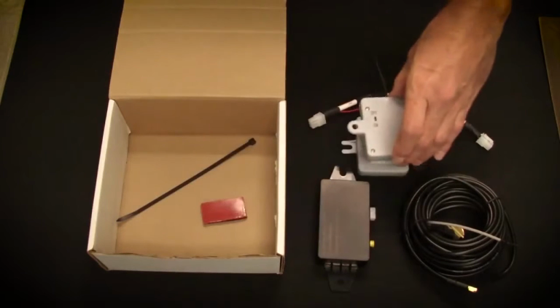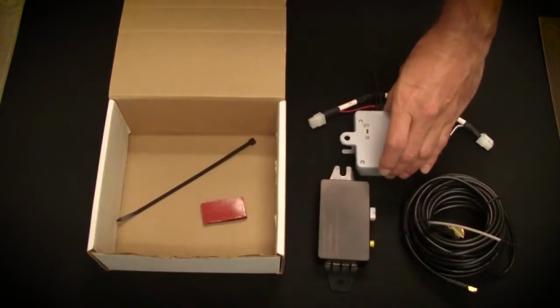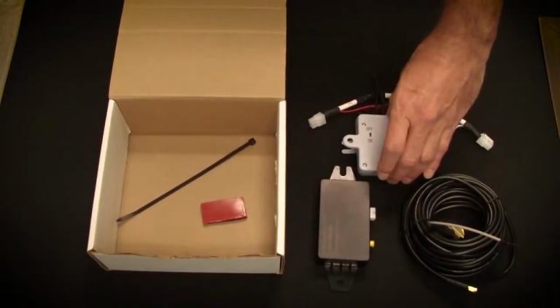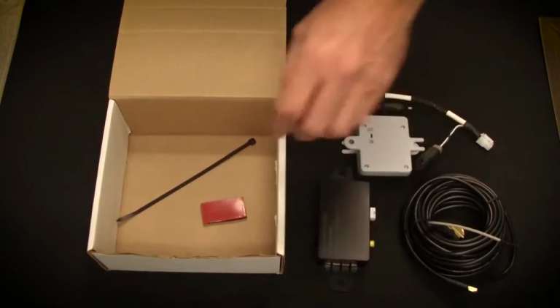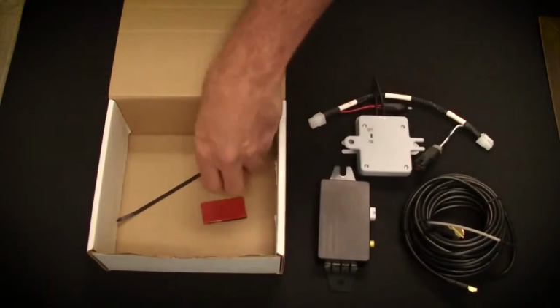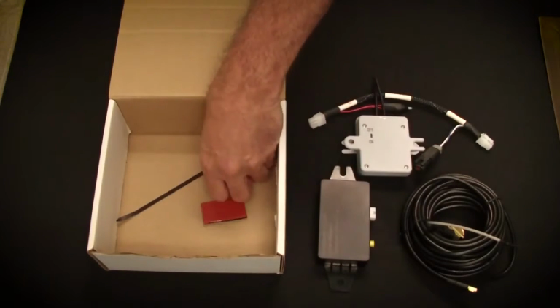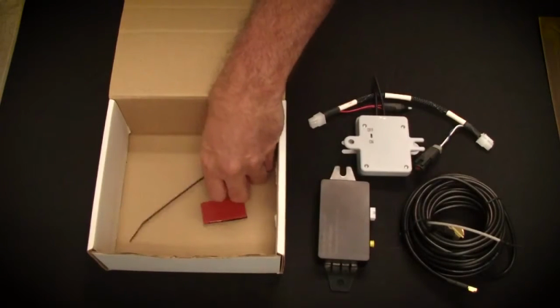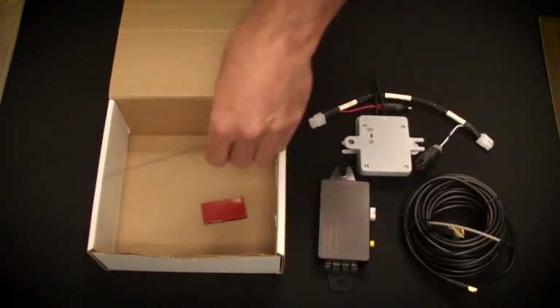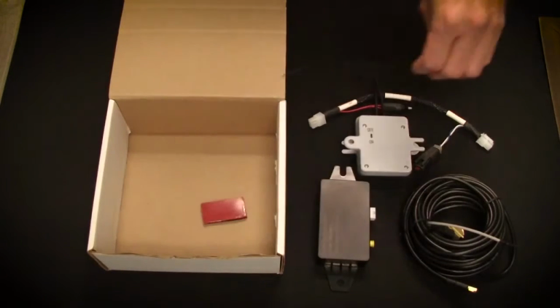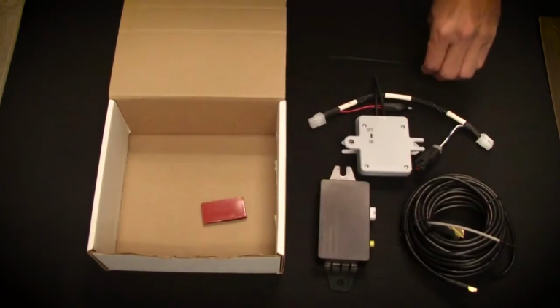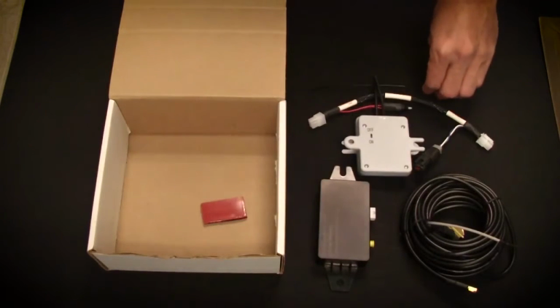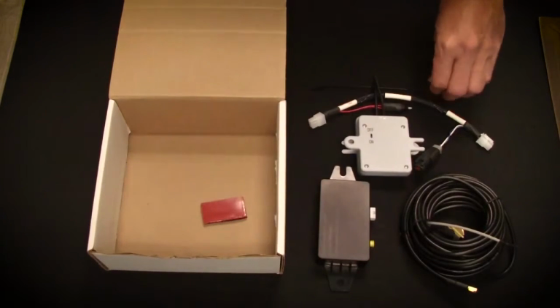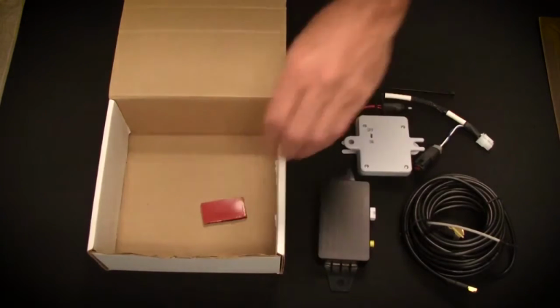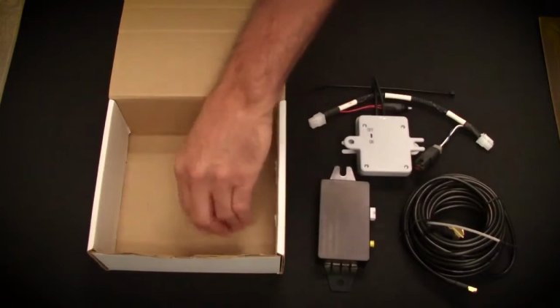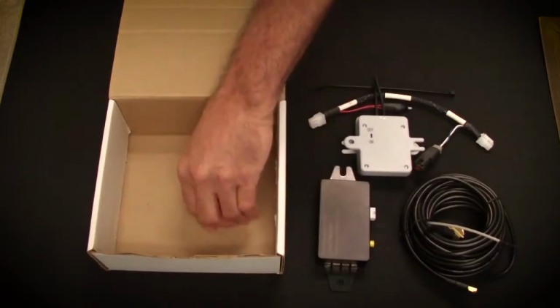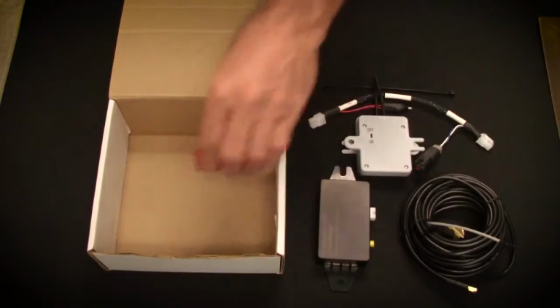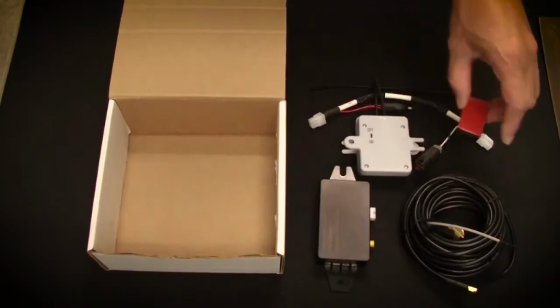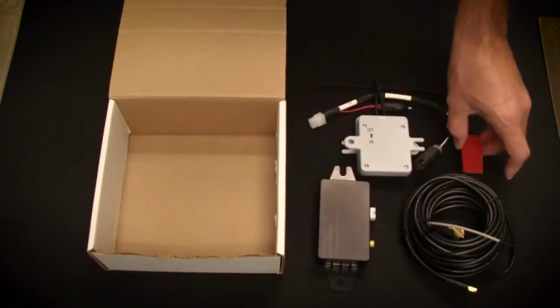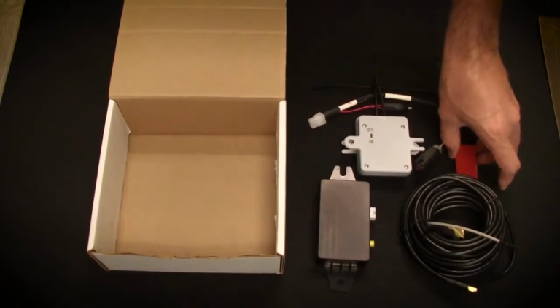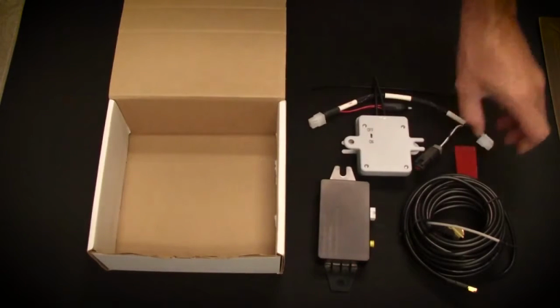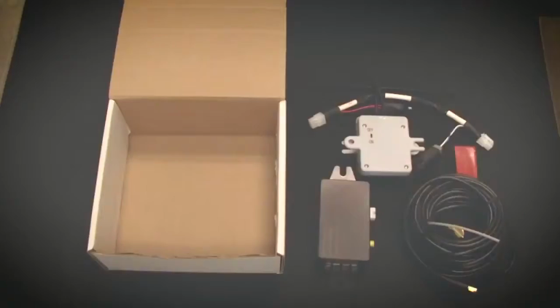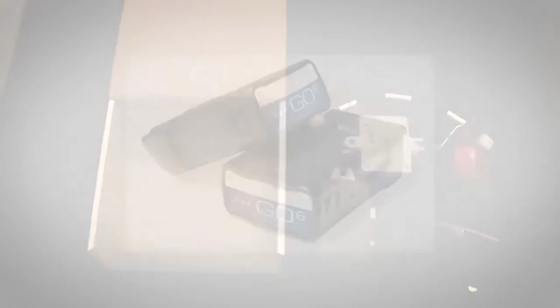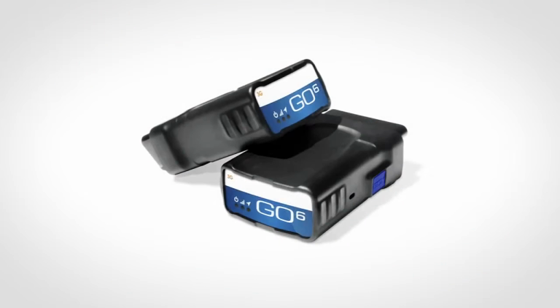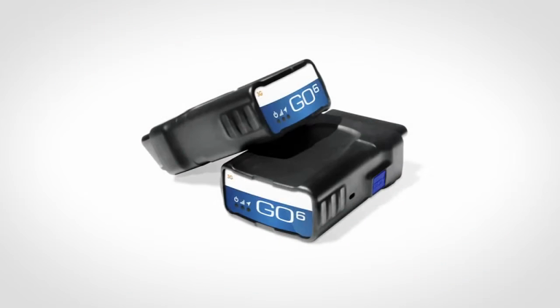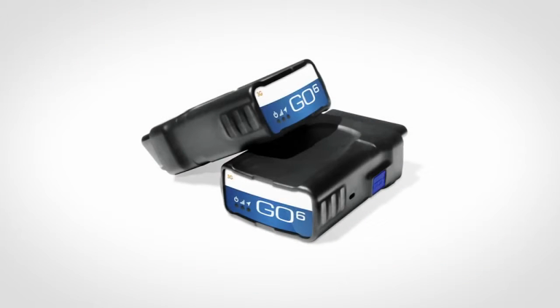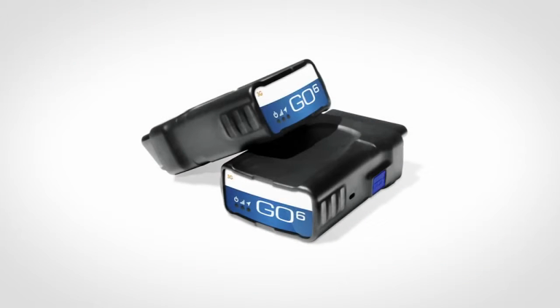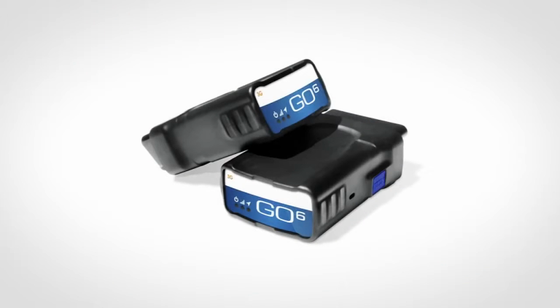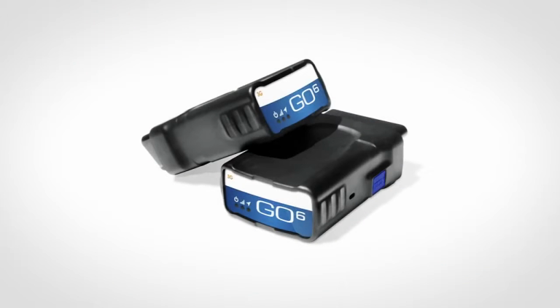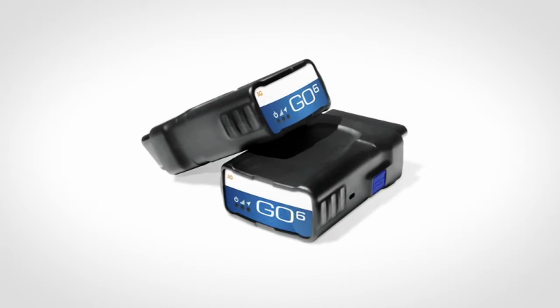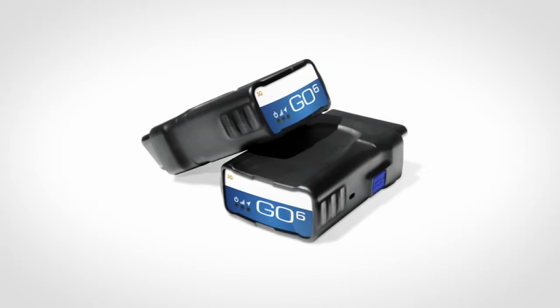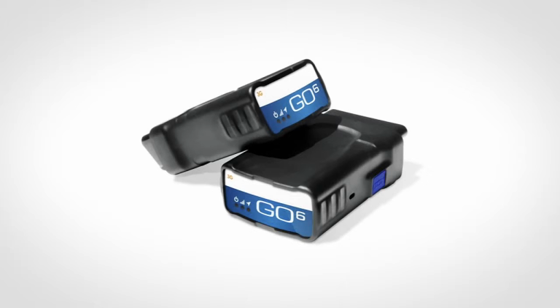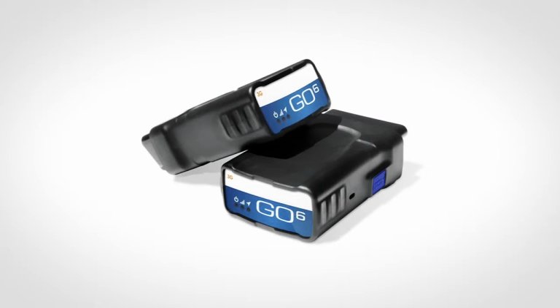The wireless sensors have a 5-7 year battery life and one additional sensor can be added to a kit. A Go device and a special Go adapter harness must also be ordered separately.